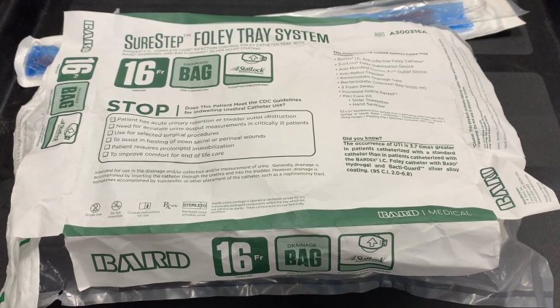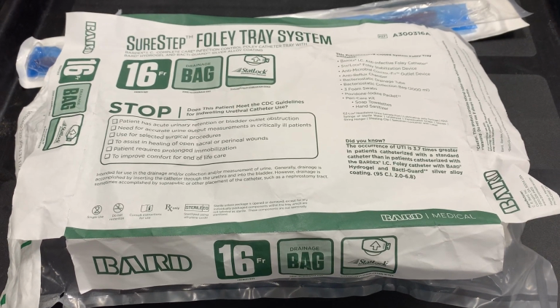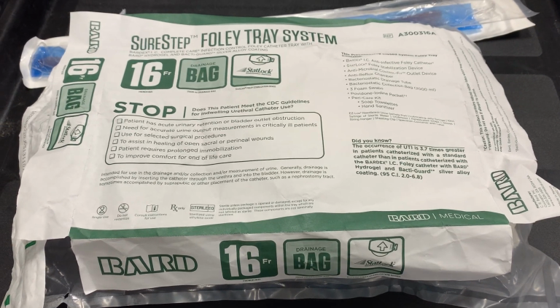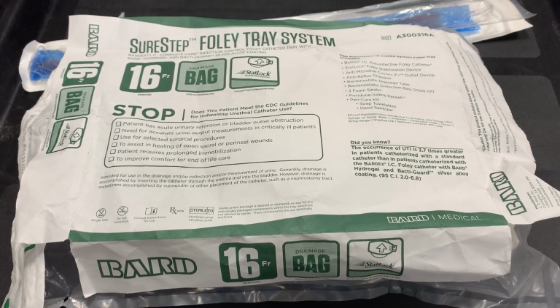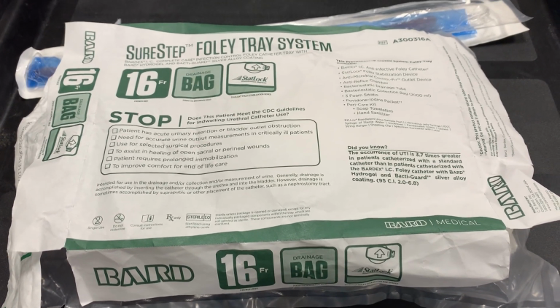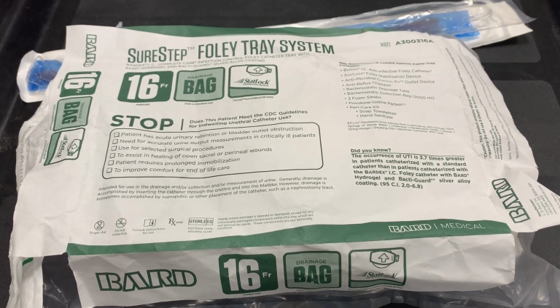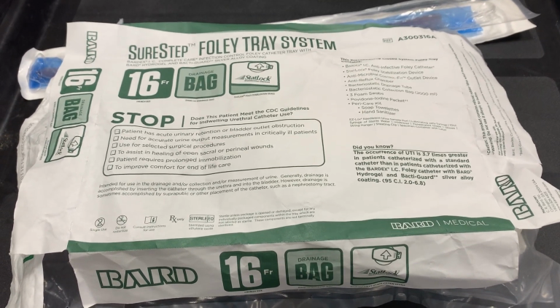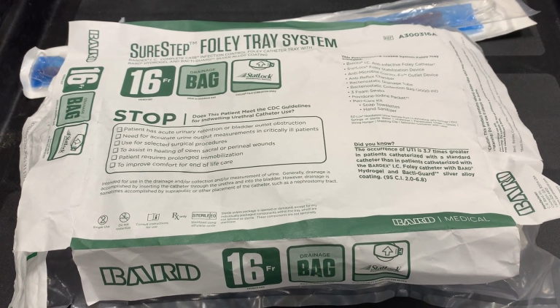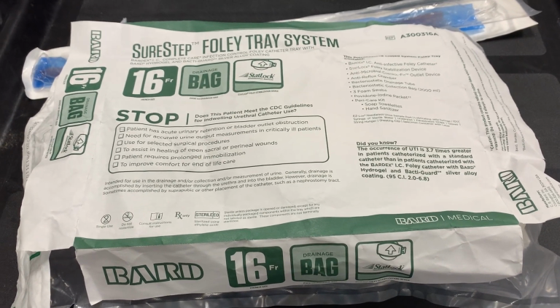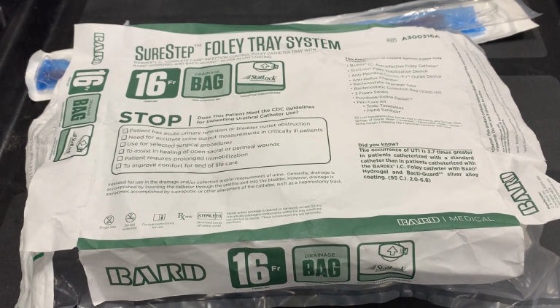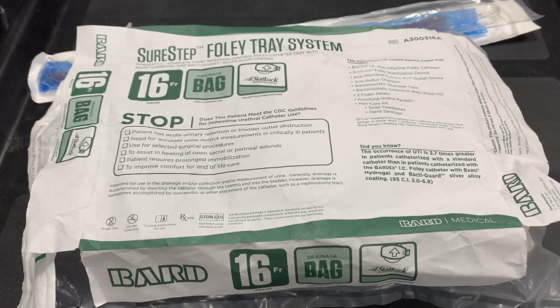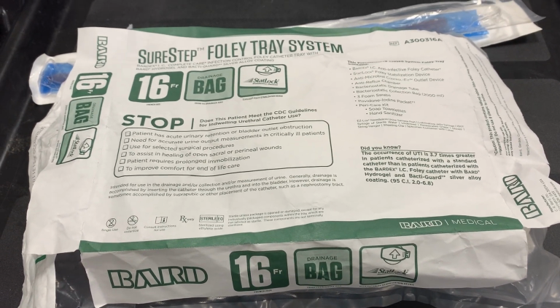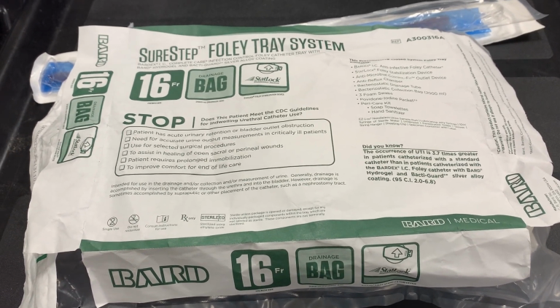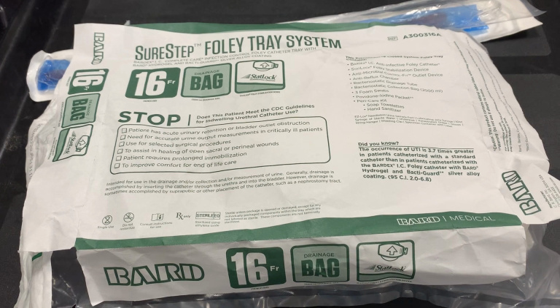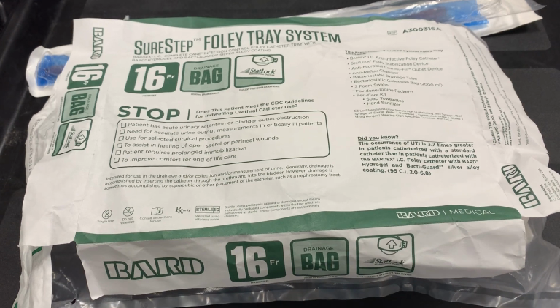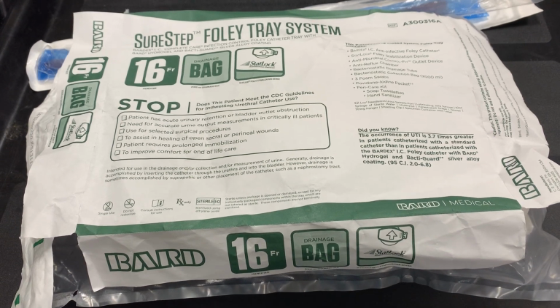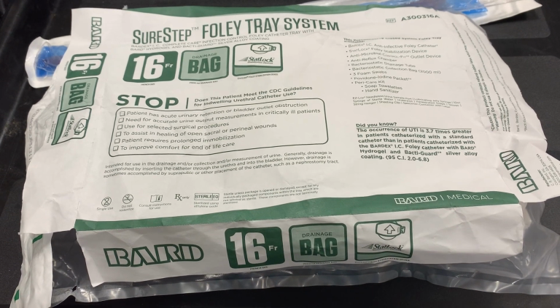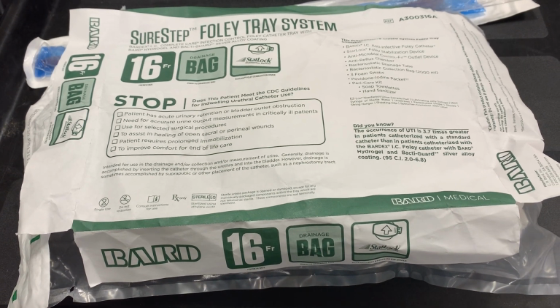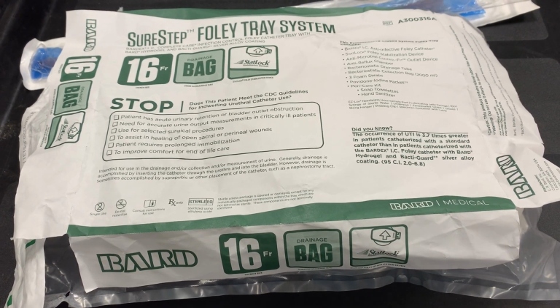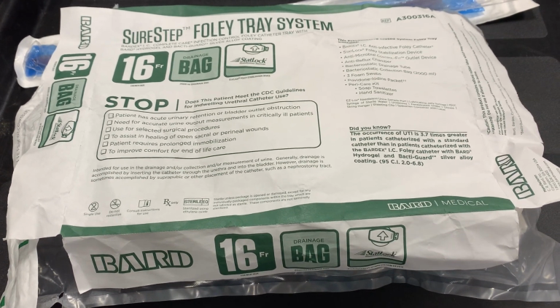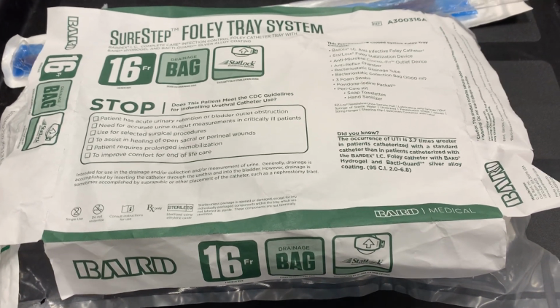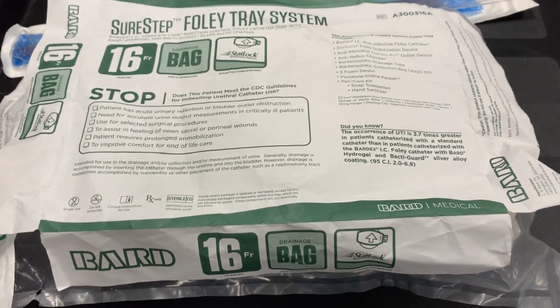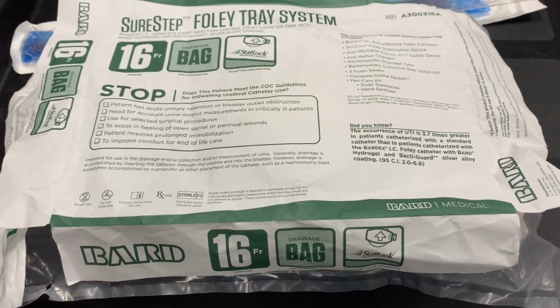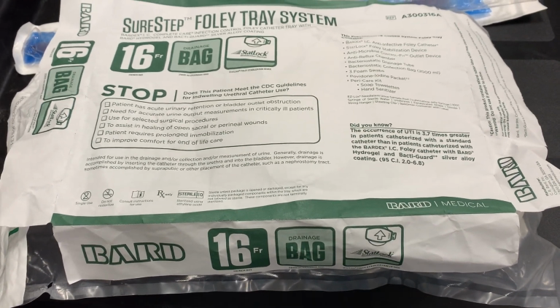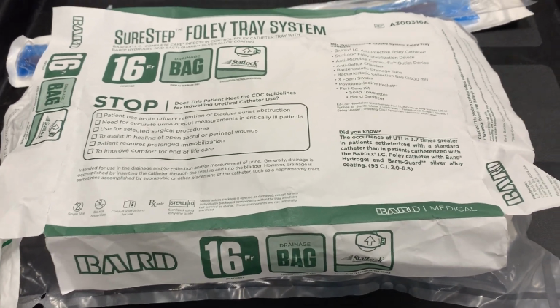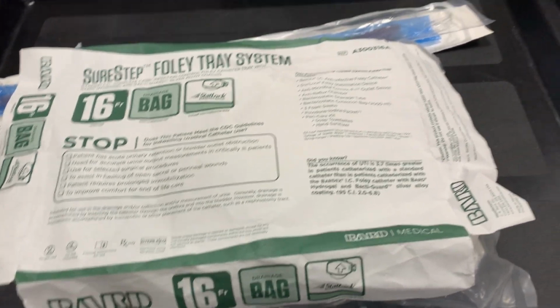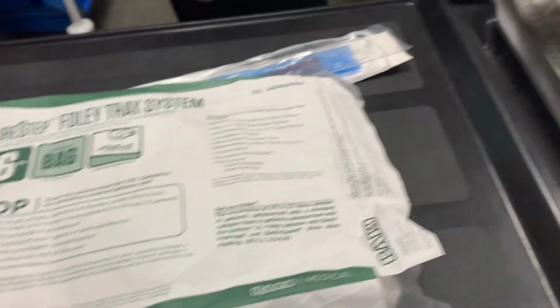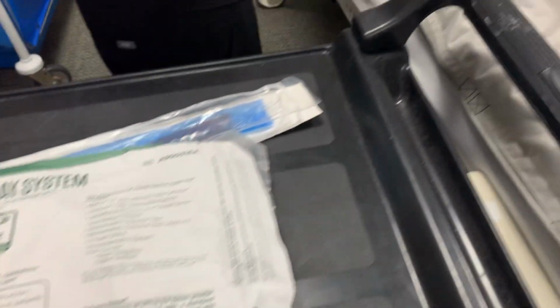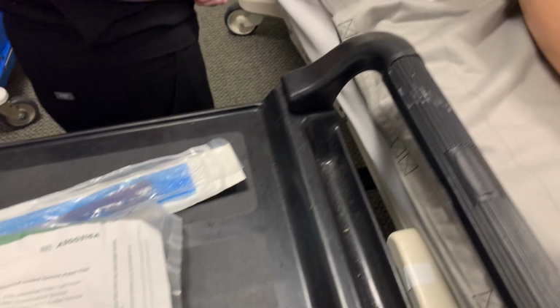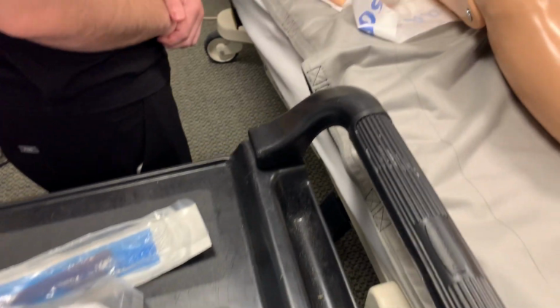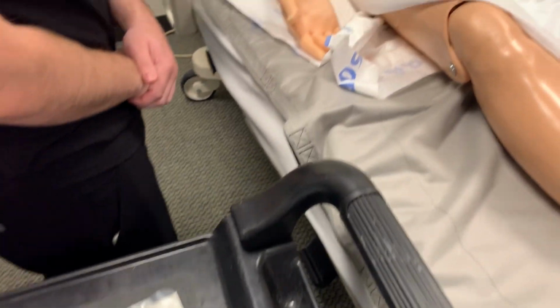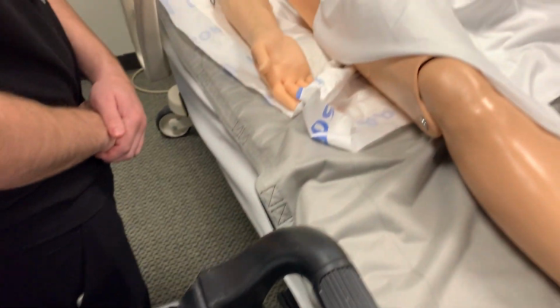Welcome to Shepherd Center's suprapubic catheter change instructional video. Today, we will be removing an existing suprapubic tube and inserting a new one.